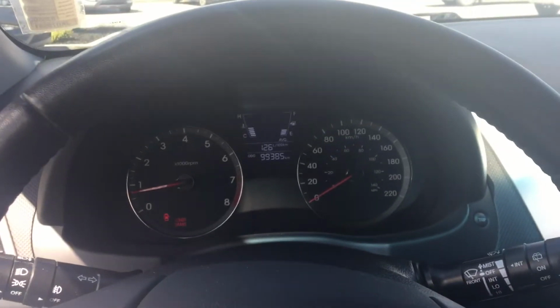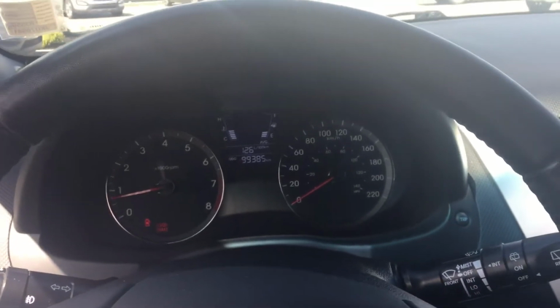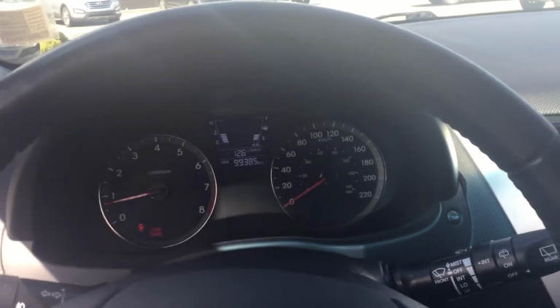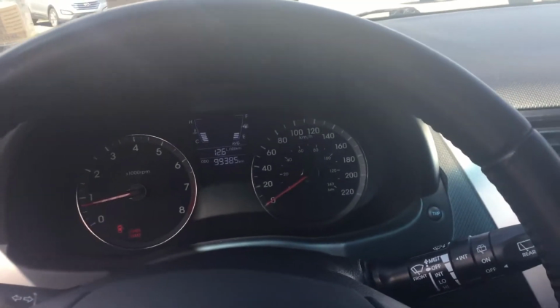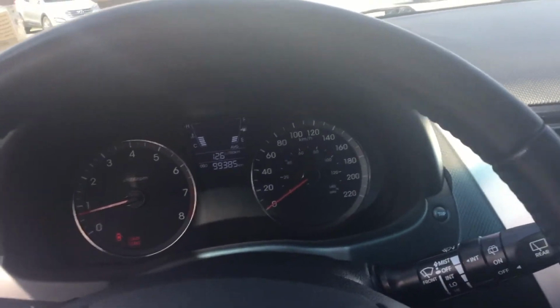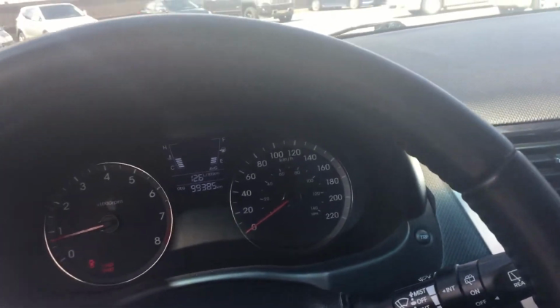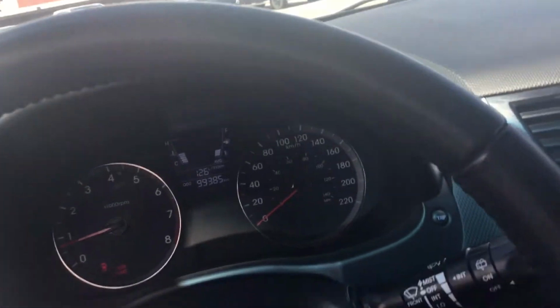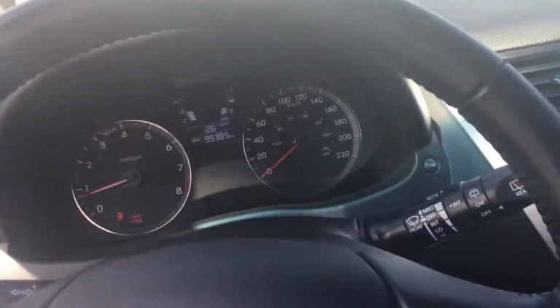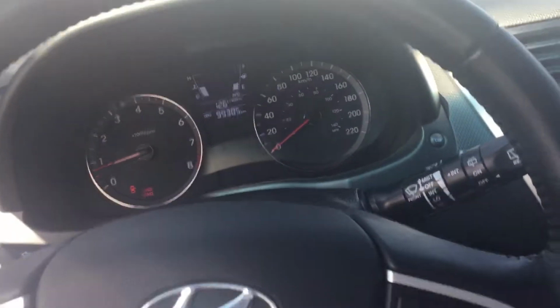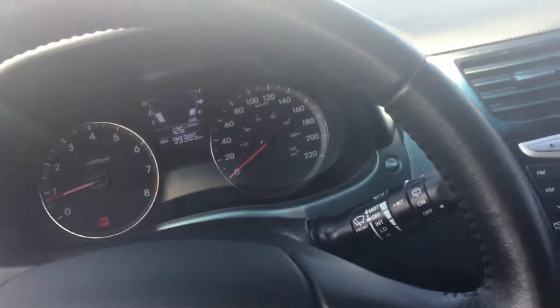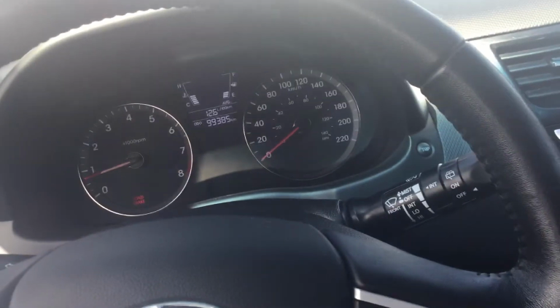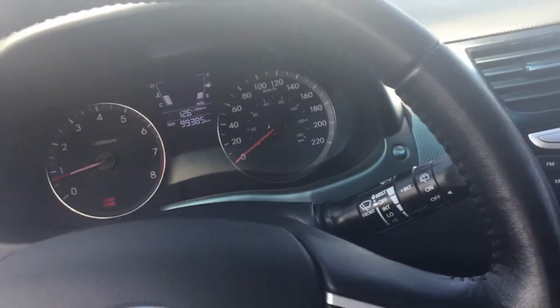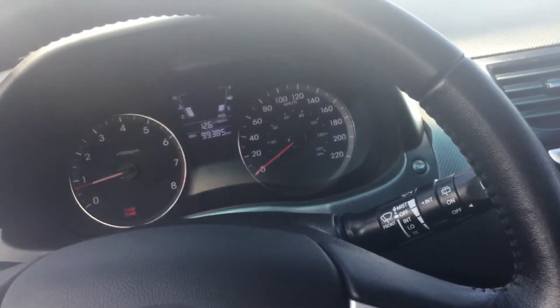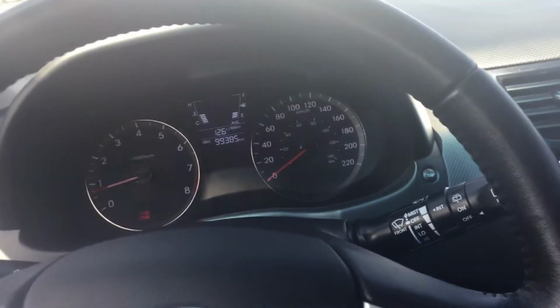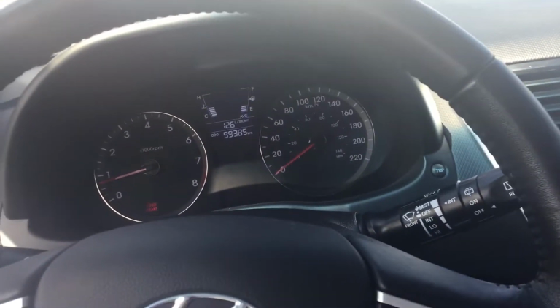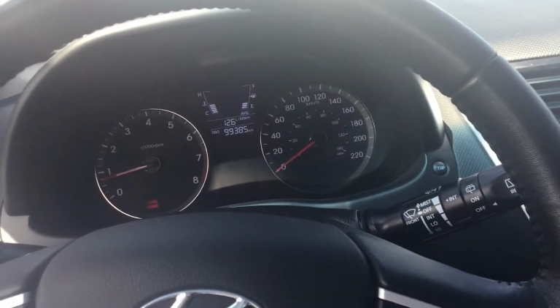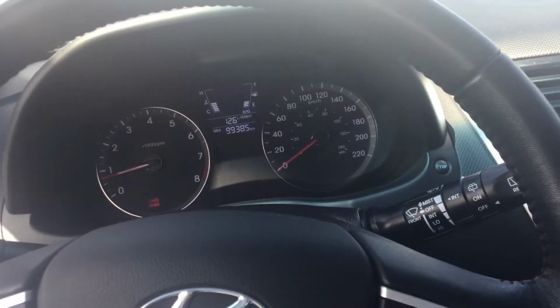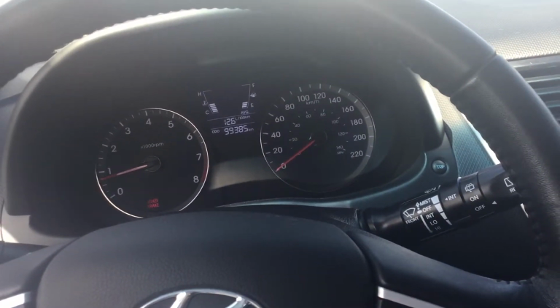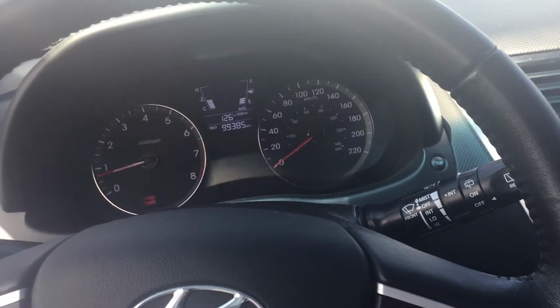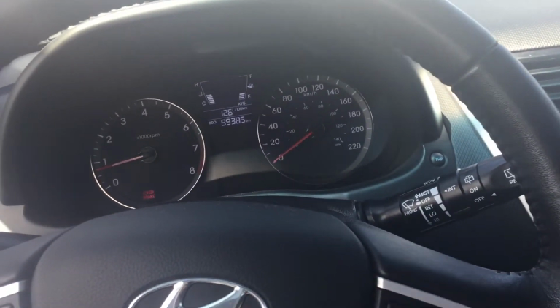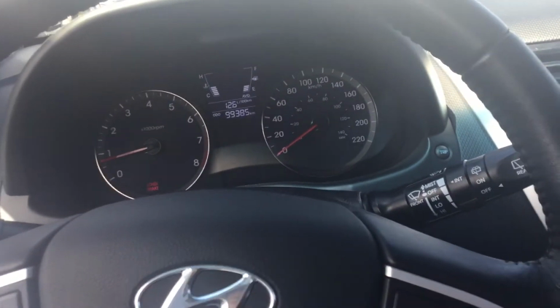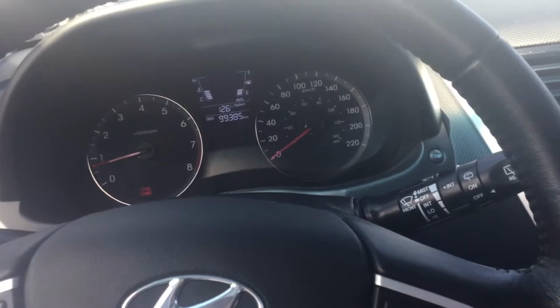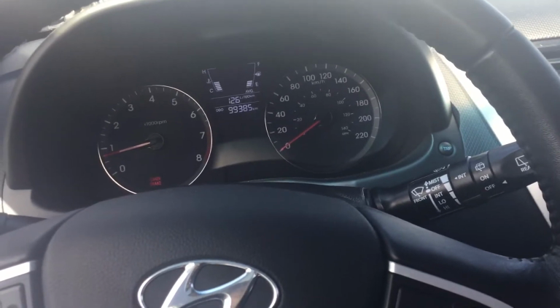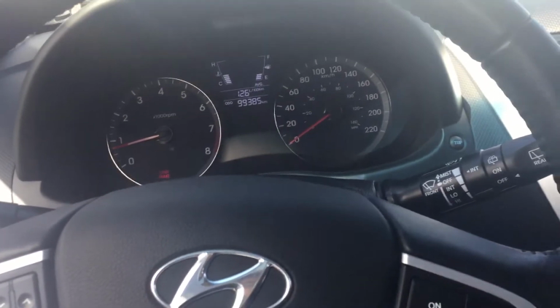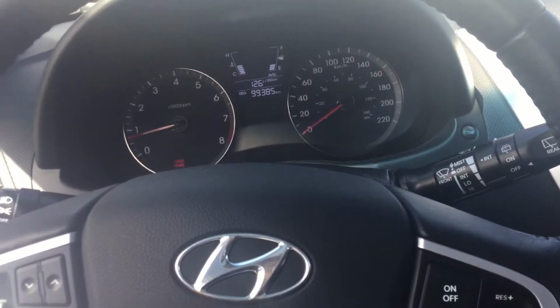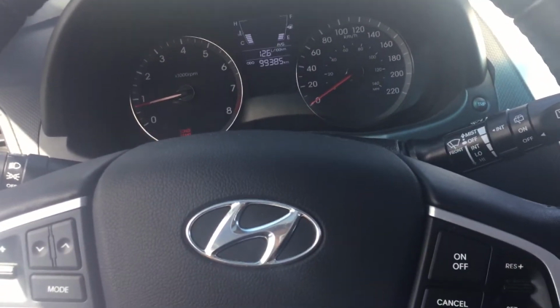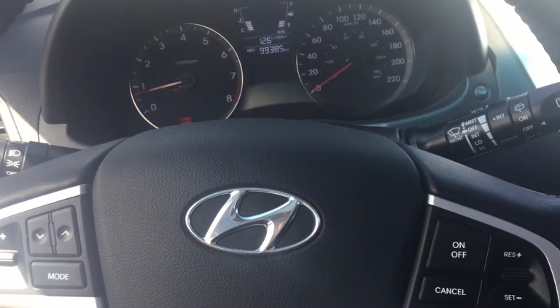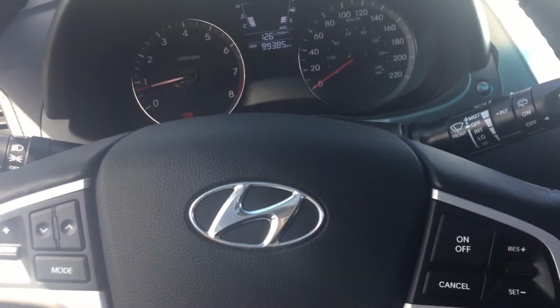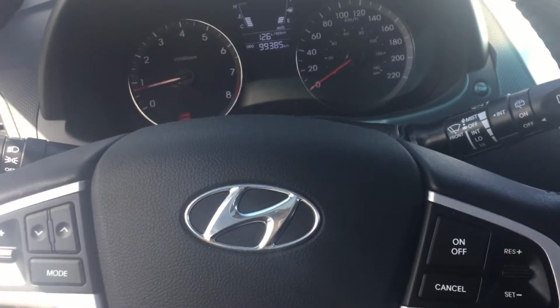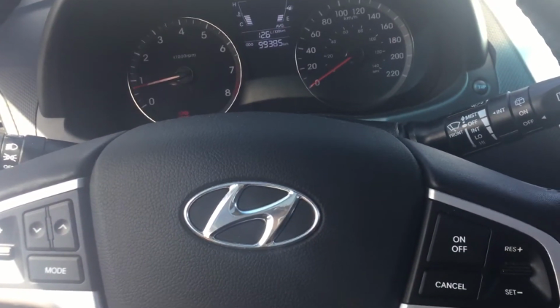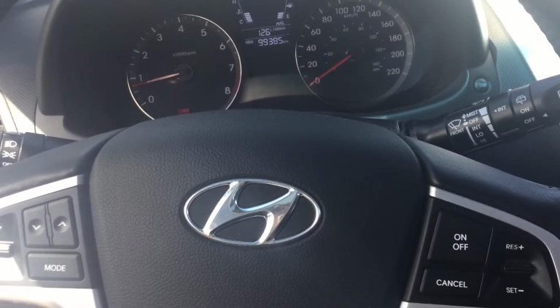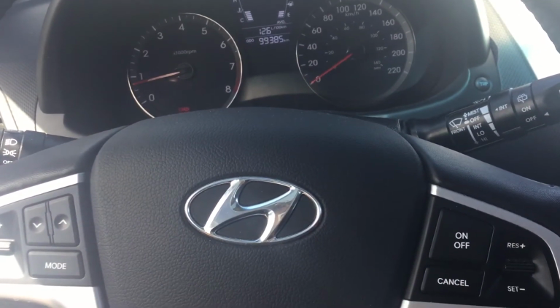The other question you had was about remote start. Remote start is something that doesn't come with Hyundai from the factory, but we can definitely install one — not a big issue. So yes, we can get you a winter tire package and install a remote starter. If you have any other questions, feel free to contact me at 780-371-3700. Have a great day!